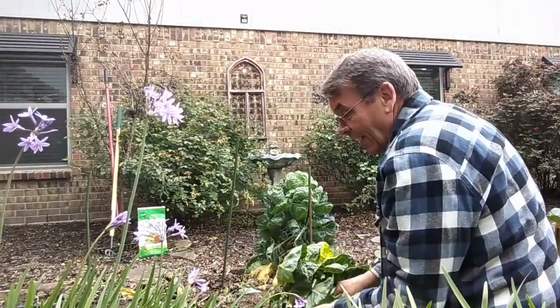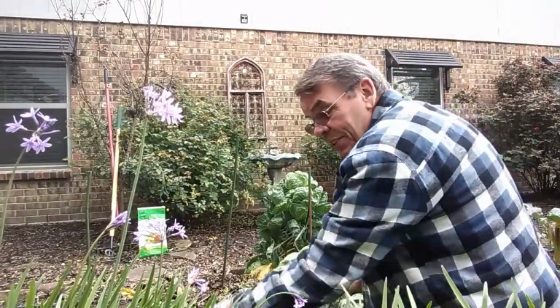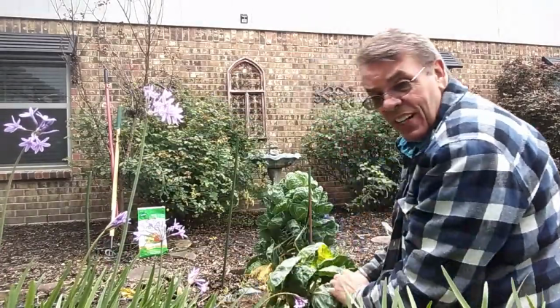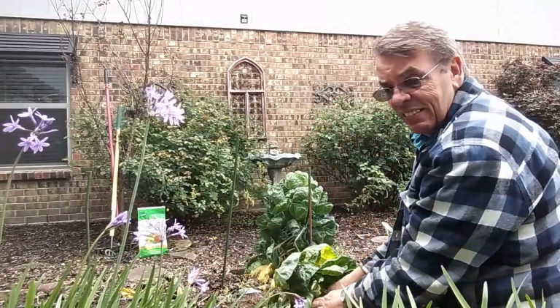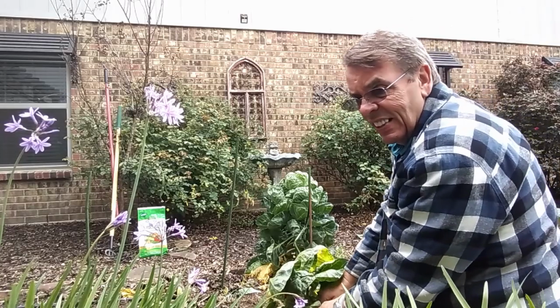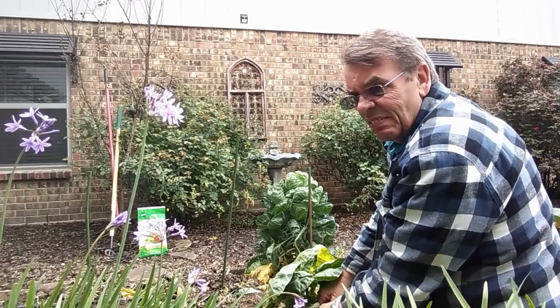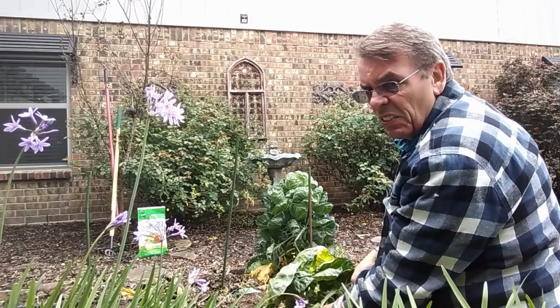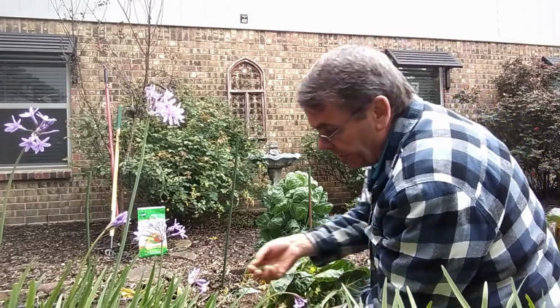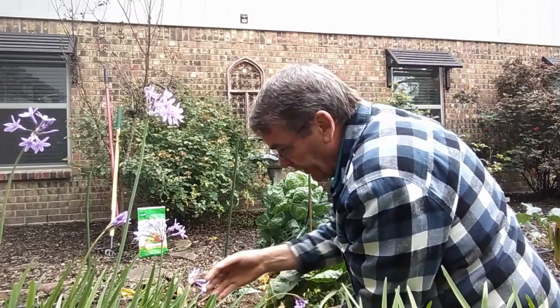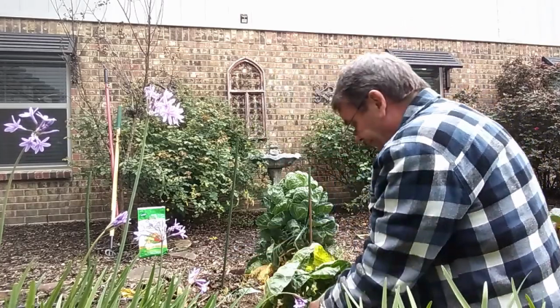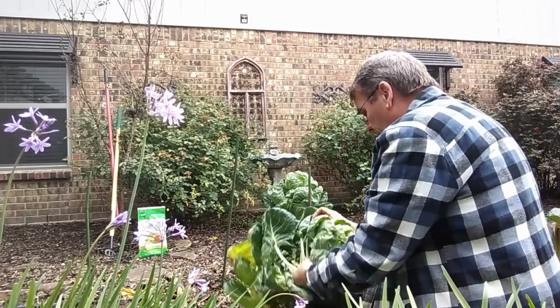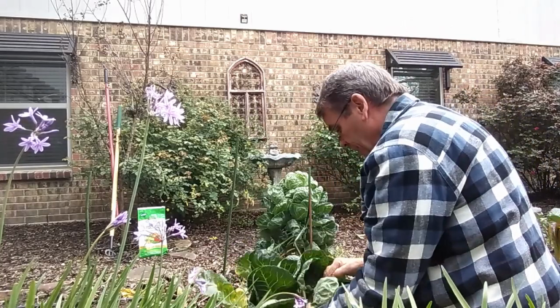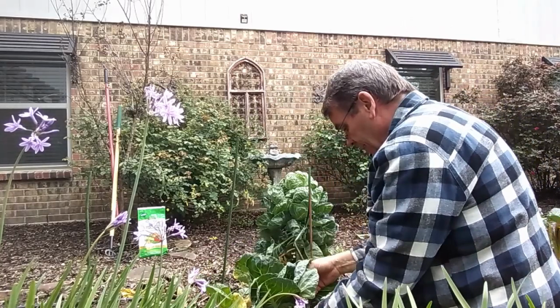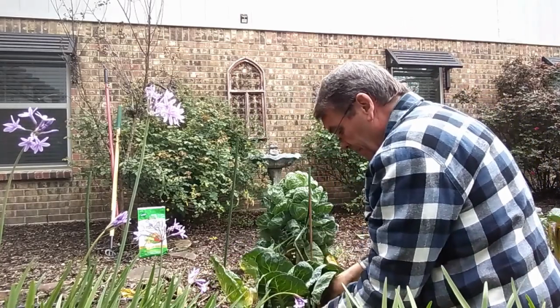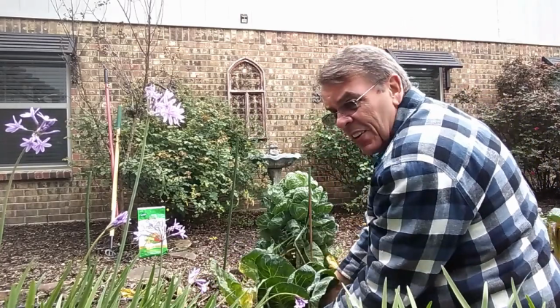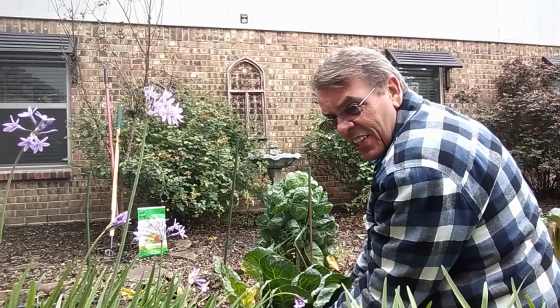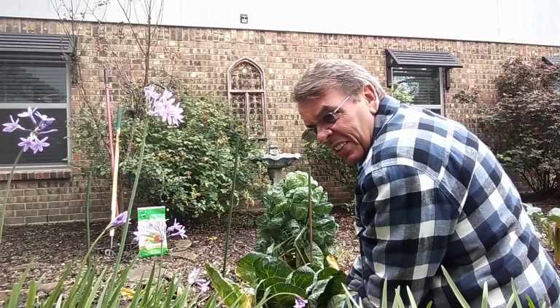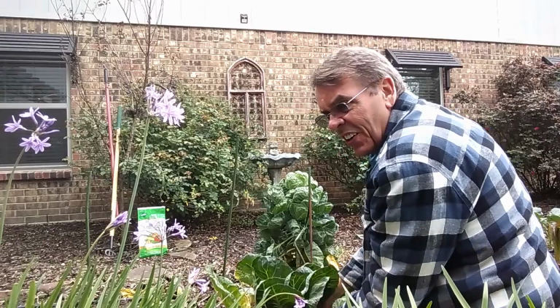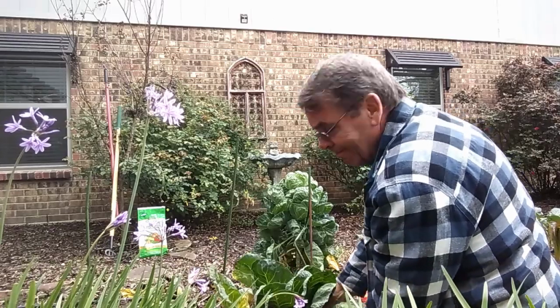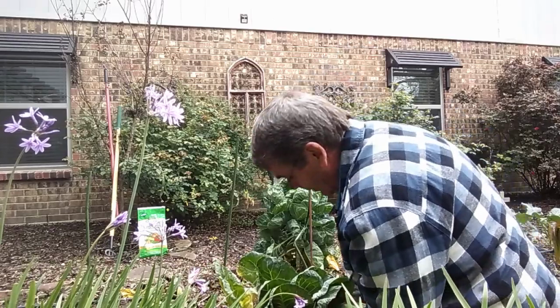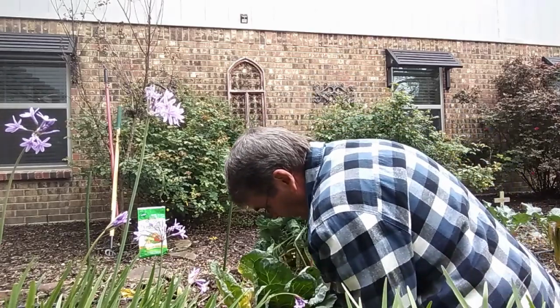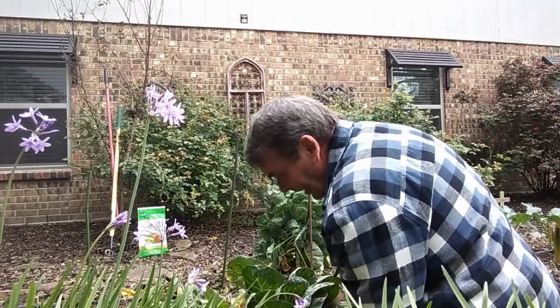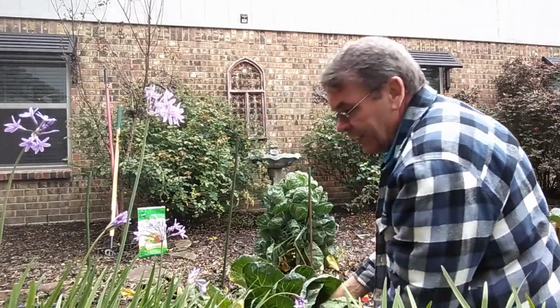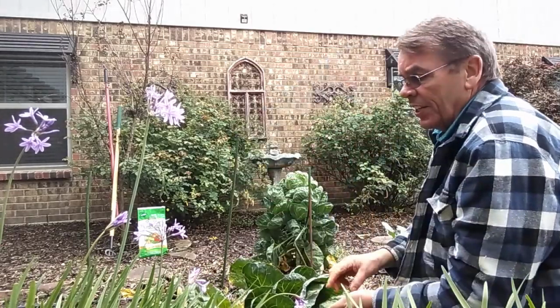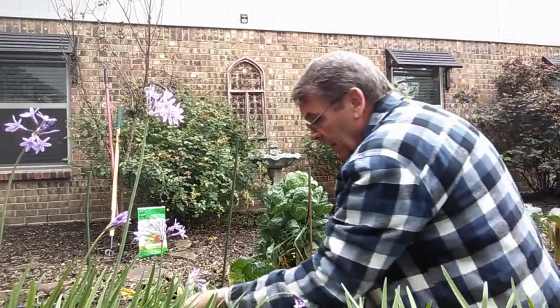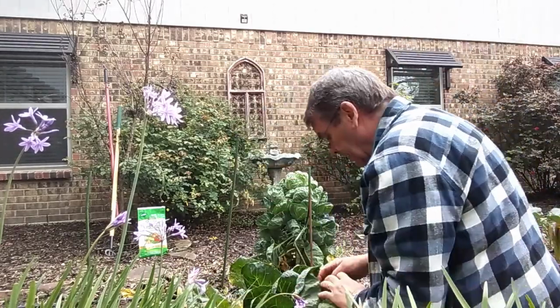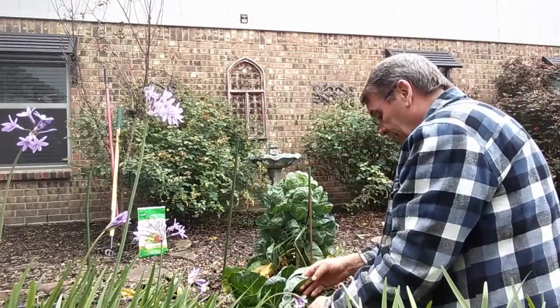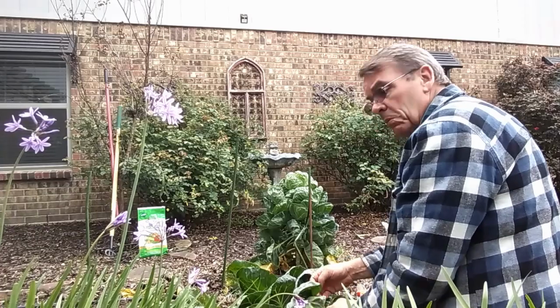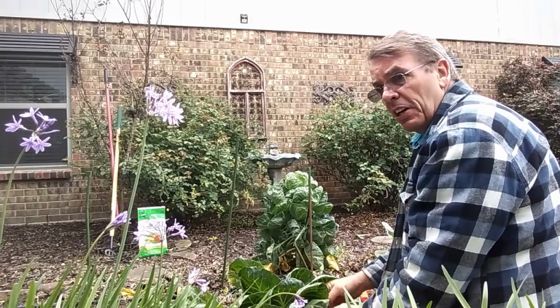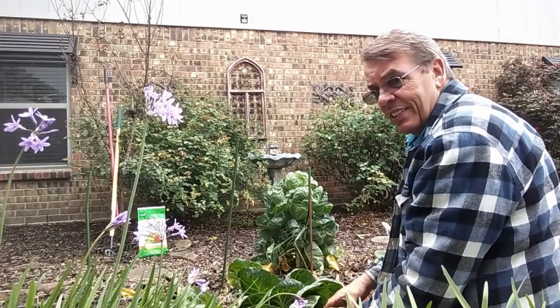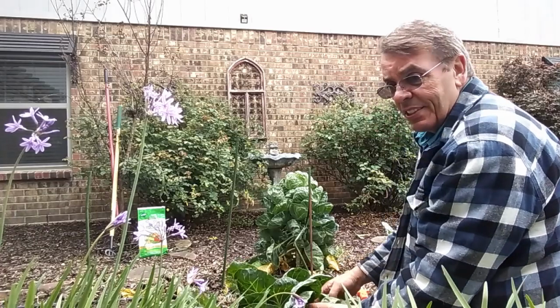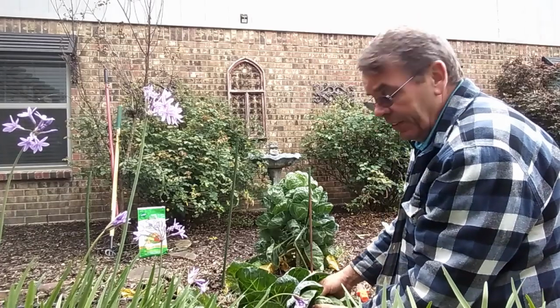I'll take the brussels sprouts and the old plants and put them in the compost pile. You know, when I was a kid I never liked brussels sprouts. I learned as you get older and garden that you learn to eat what you grow — but there's no sense growing it if you don't enjoy it.